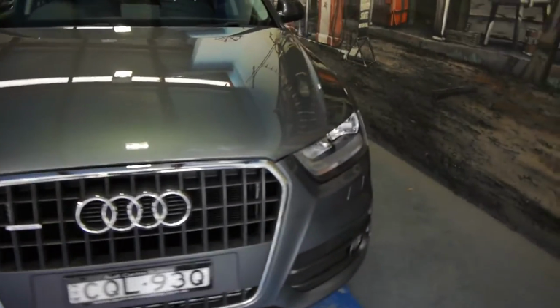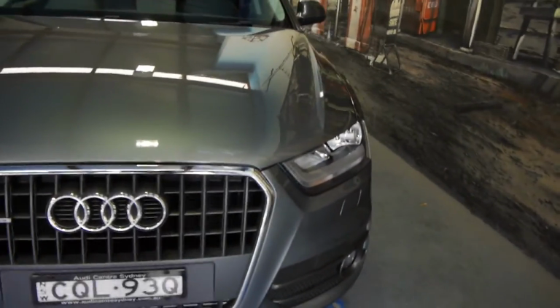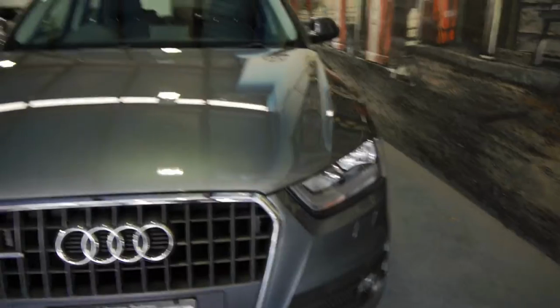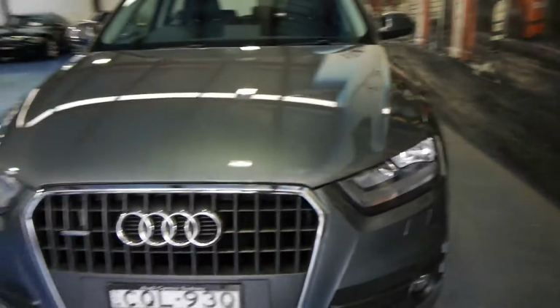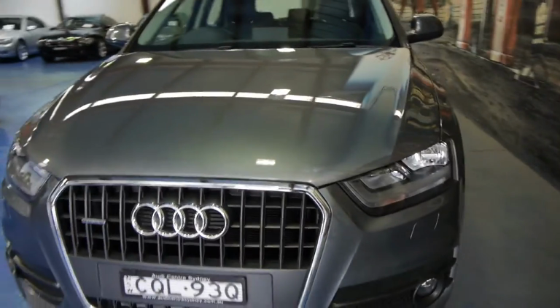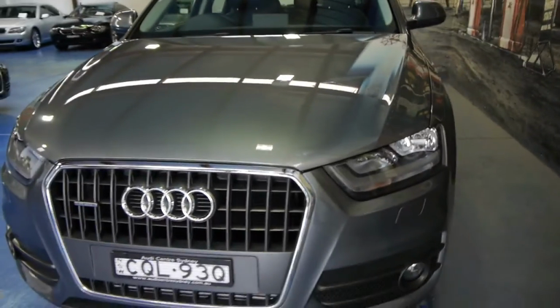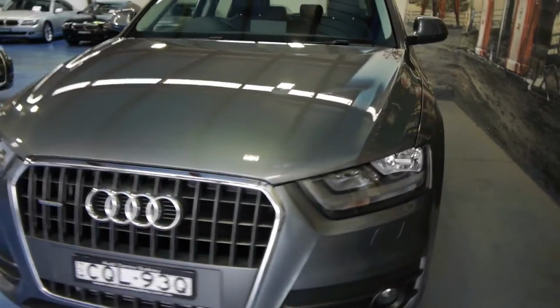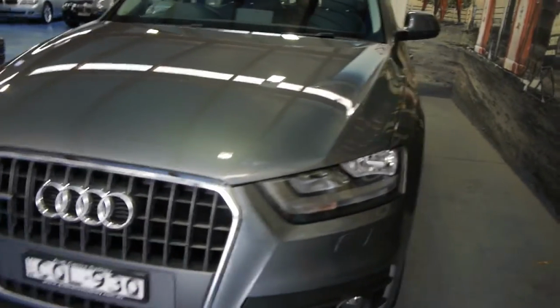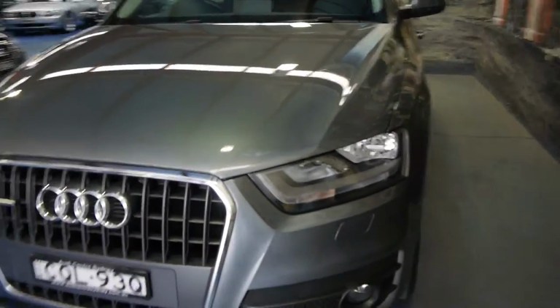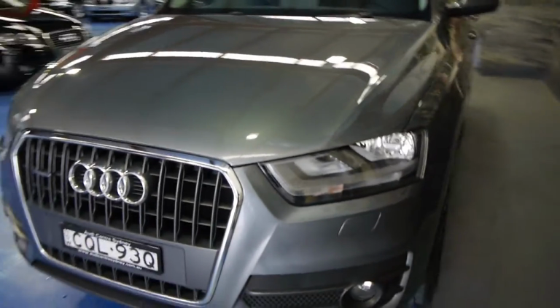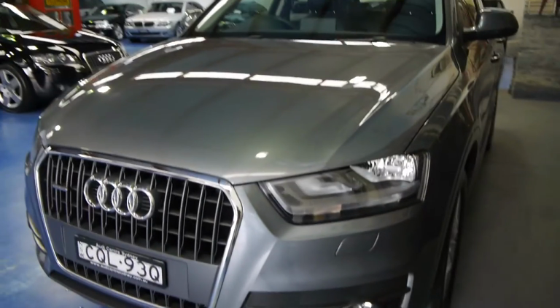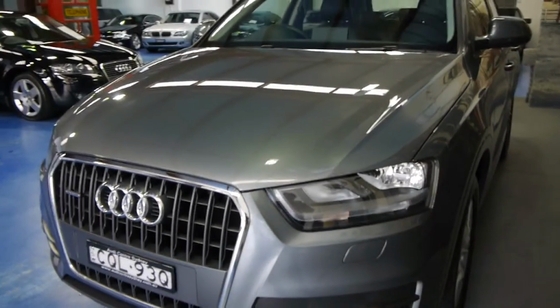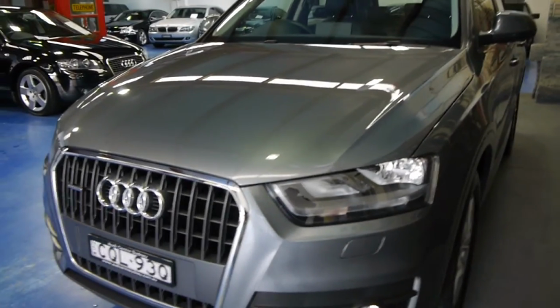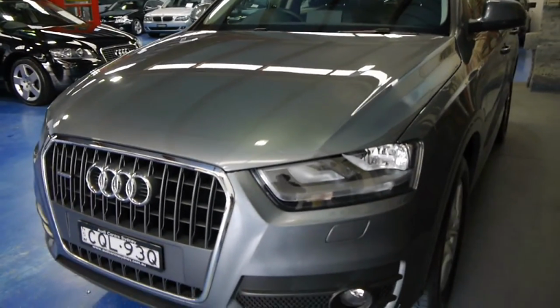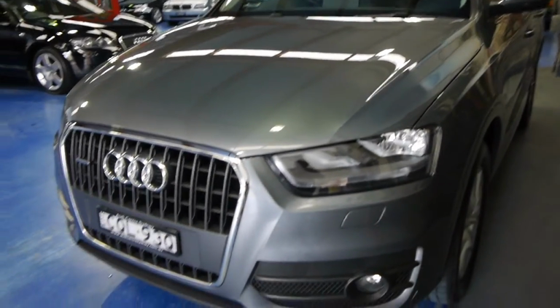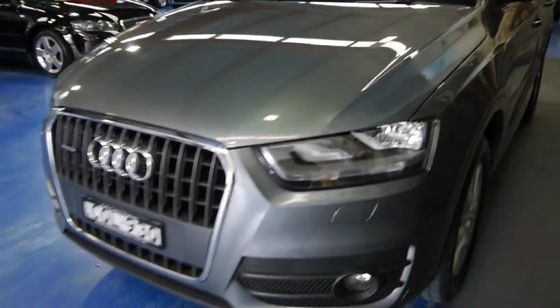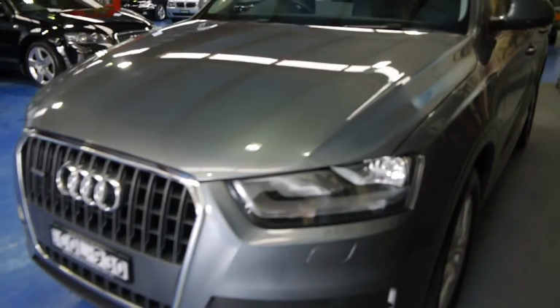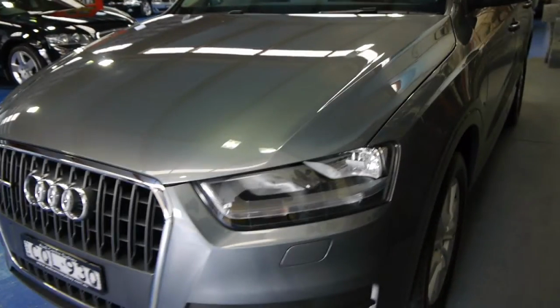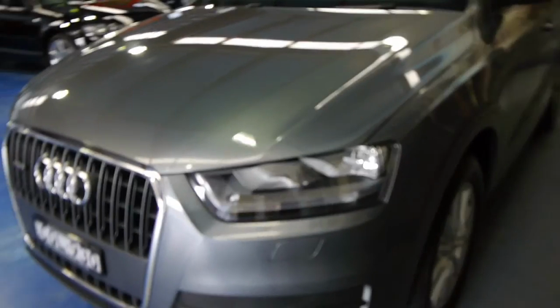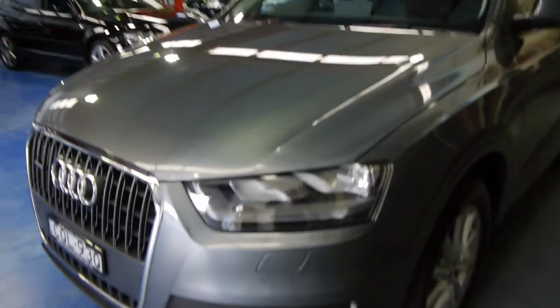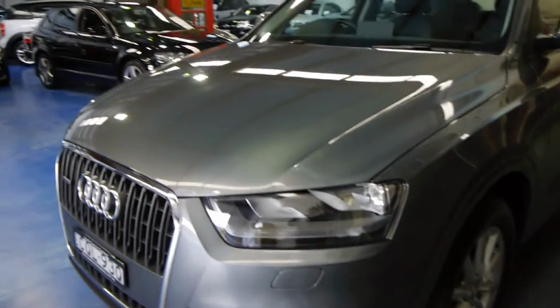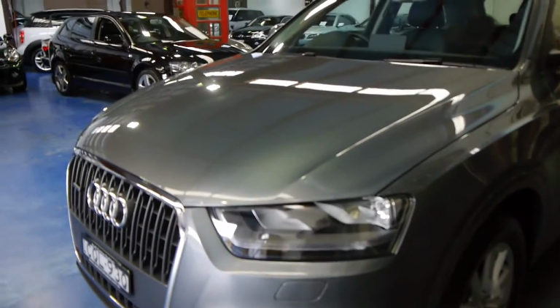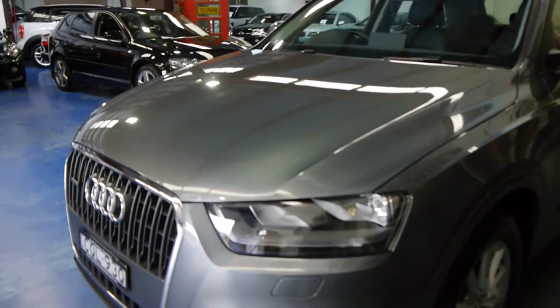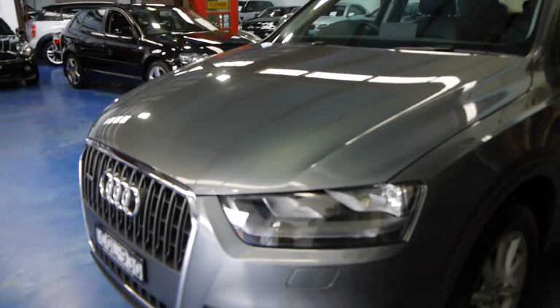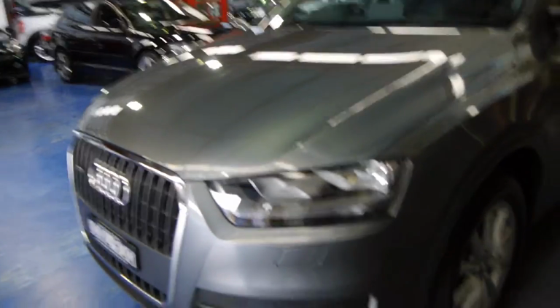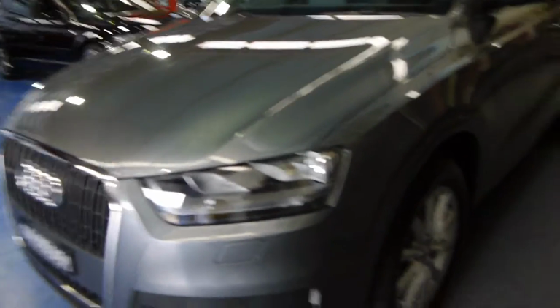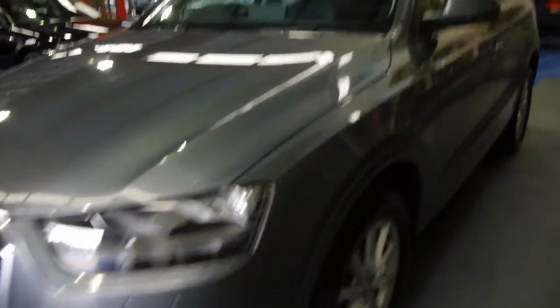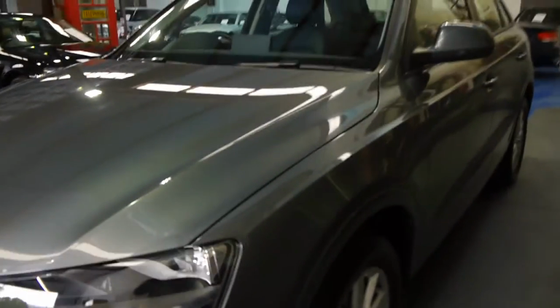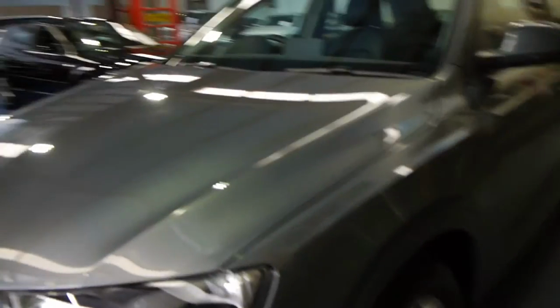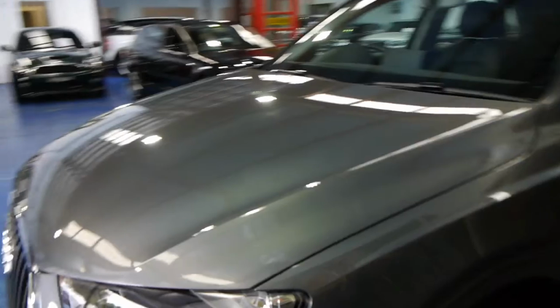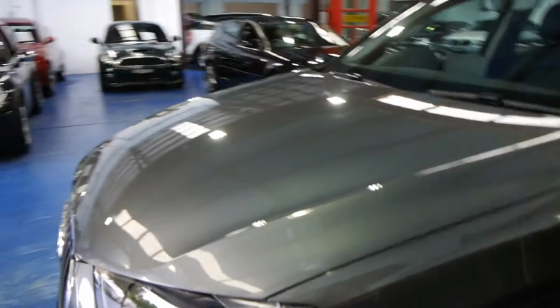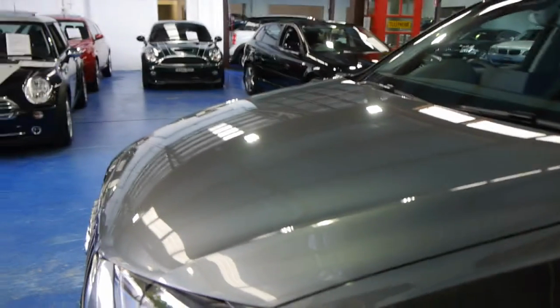It's an MY14, but it was built very, very late 2013 — Audi Q3, two-litre, four-wheel-drive quattro, 125 kilowatt.